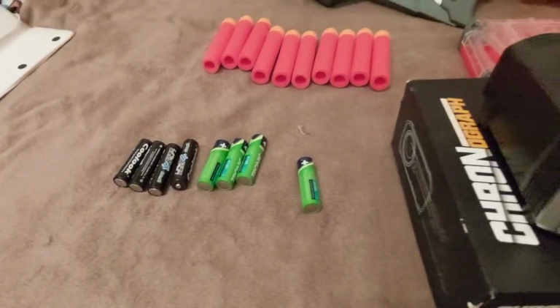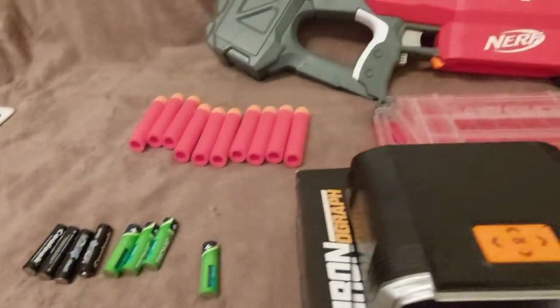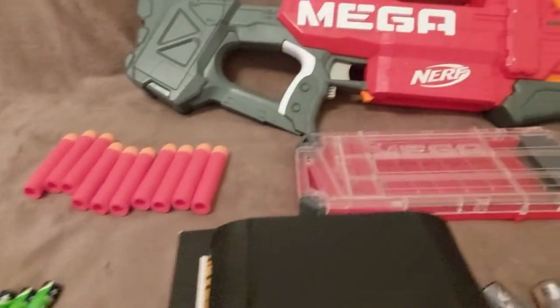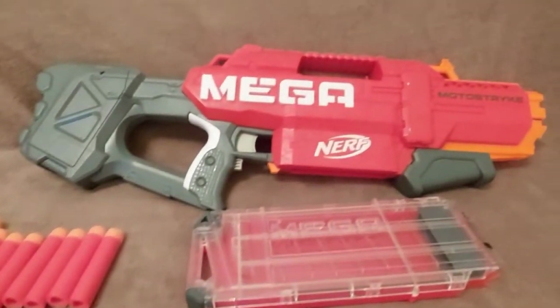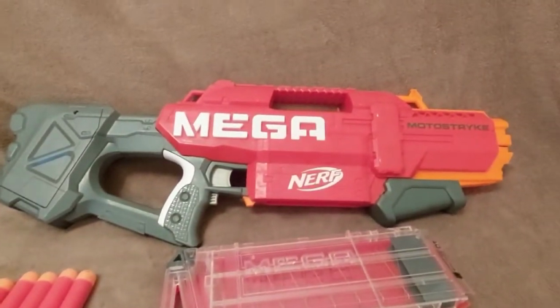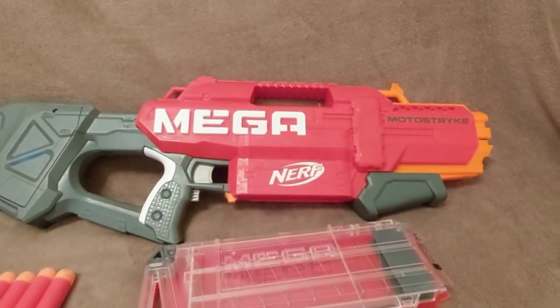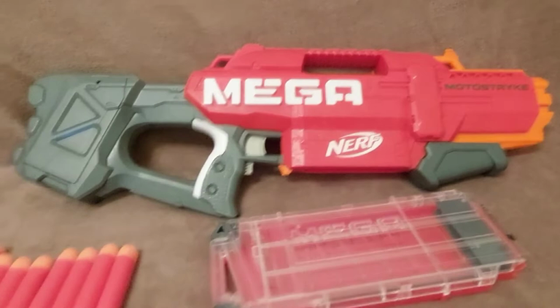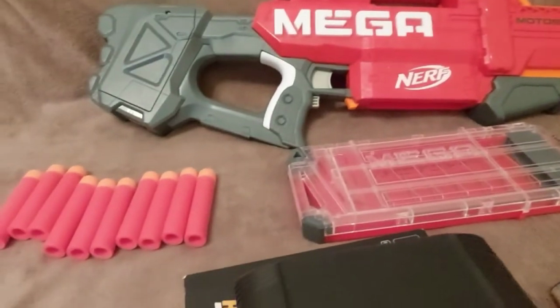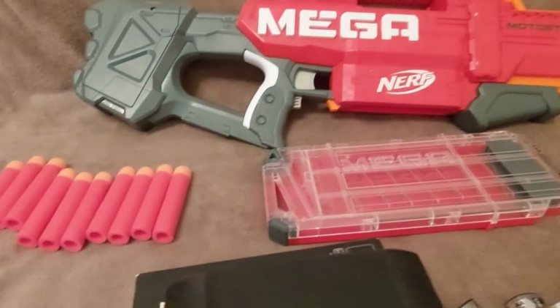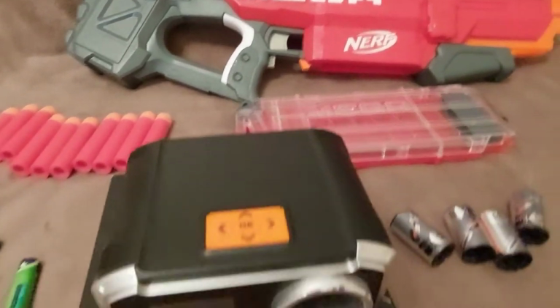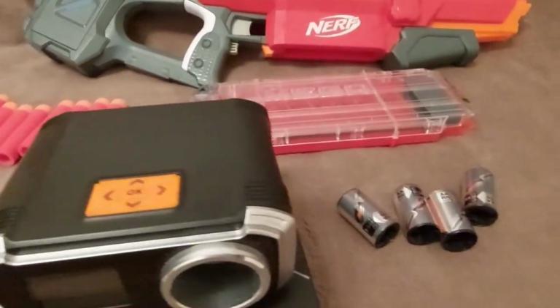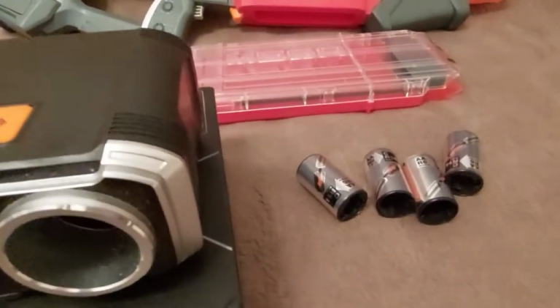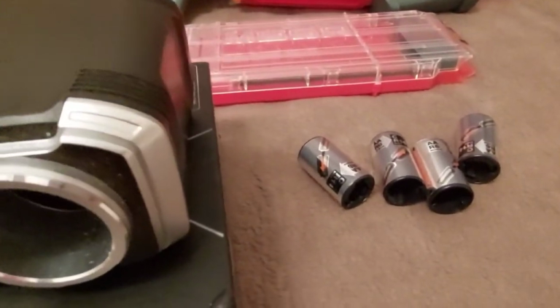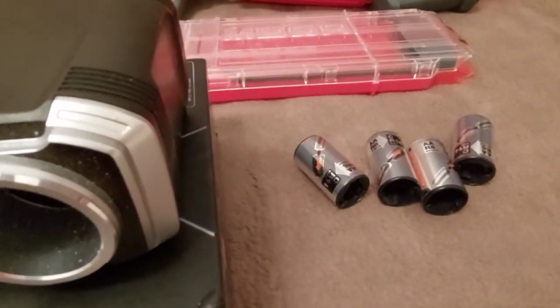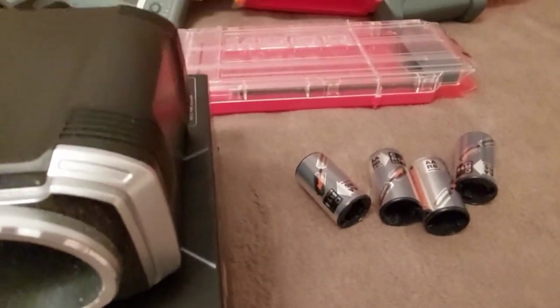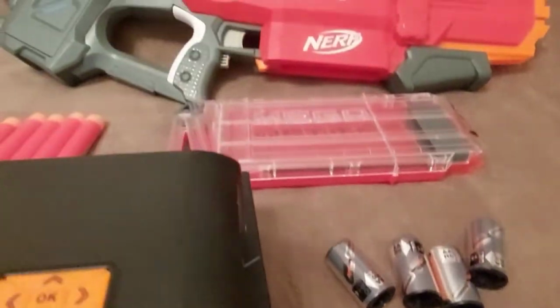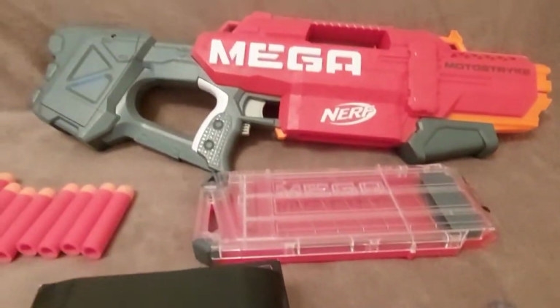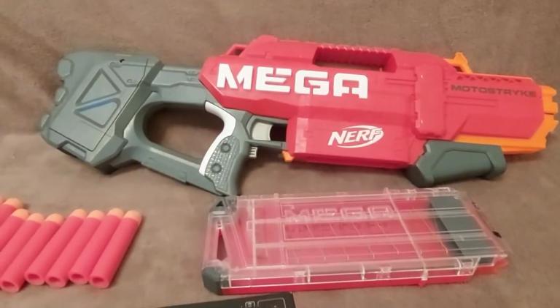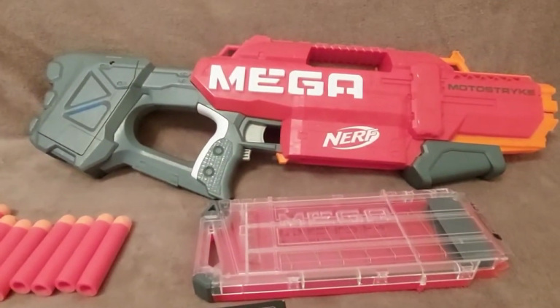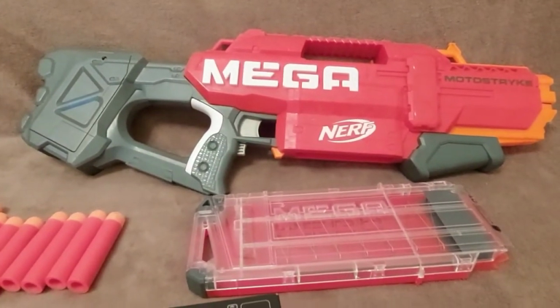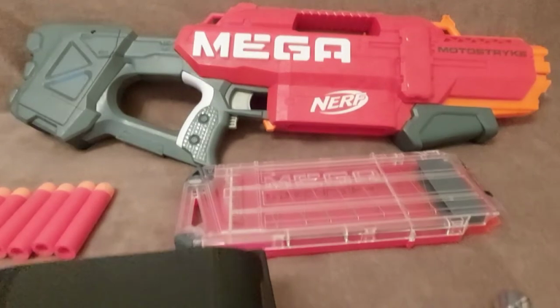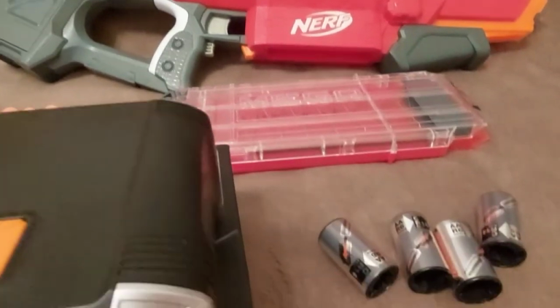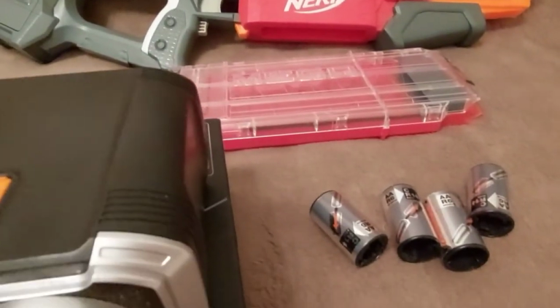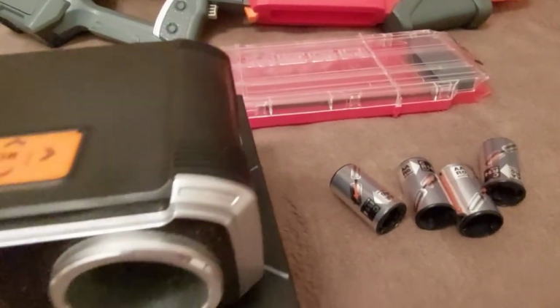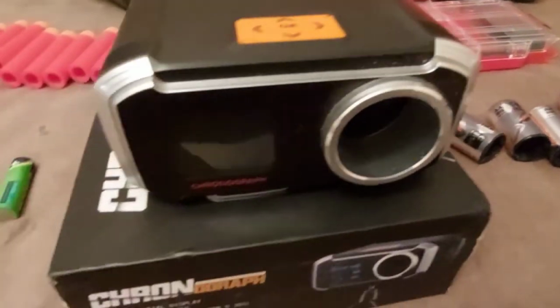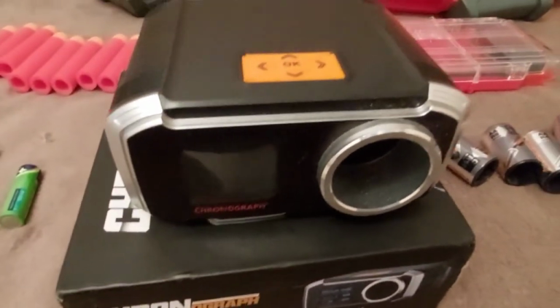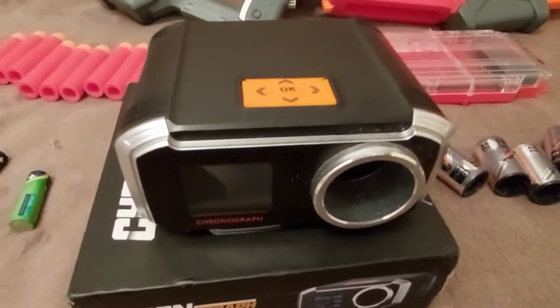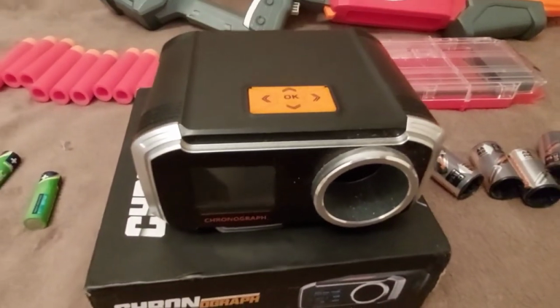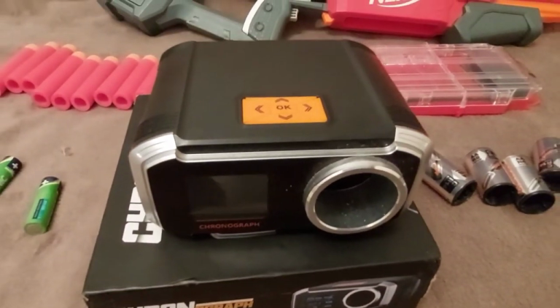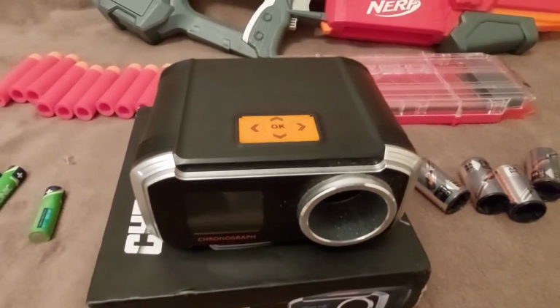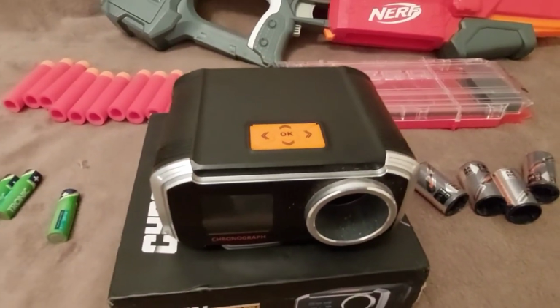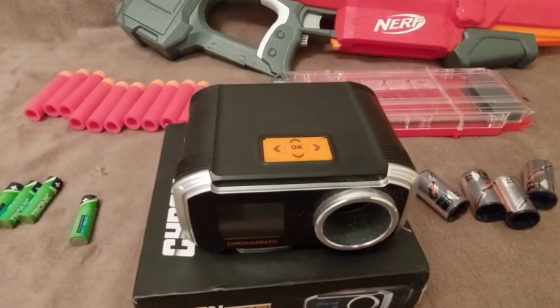So we have the Motostrike with Mega, and the adapters, because the Motostrike works with C batteries. We also have the chronograph, so let's do it.